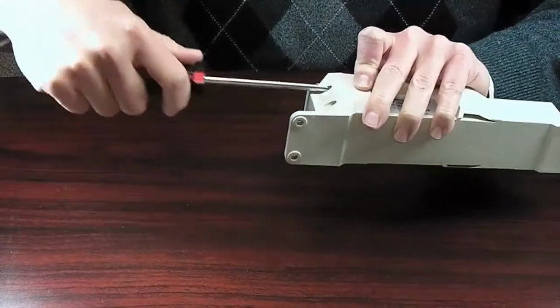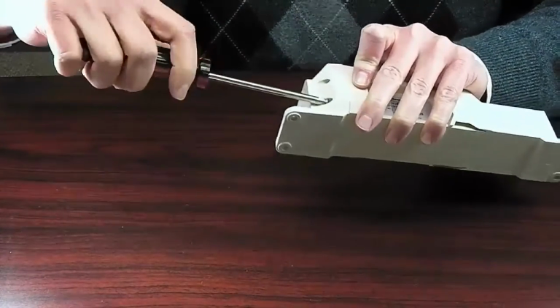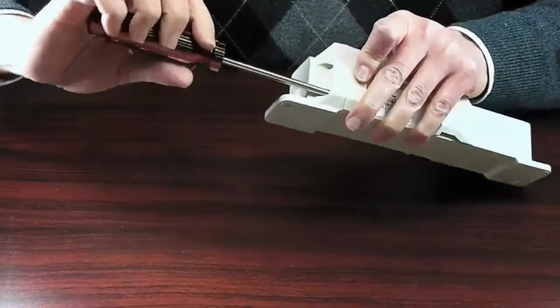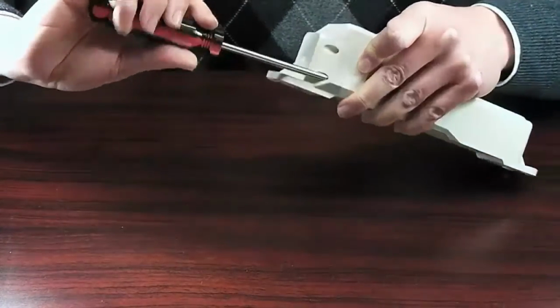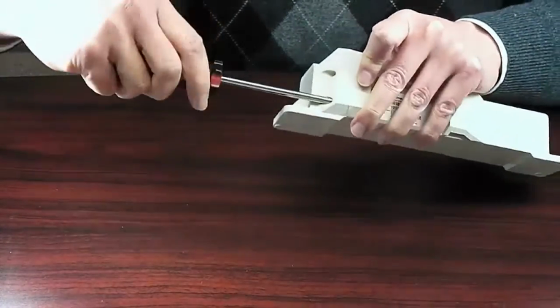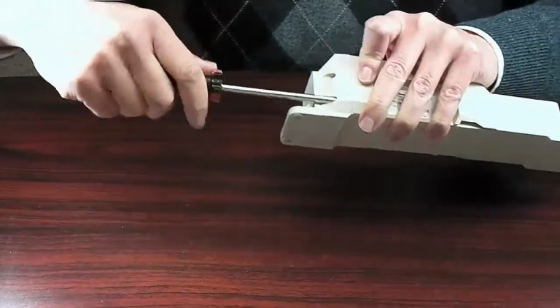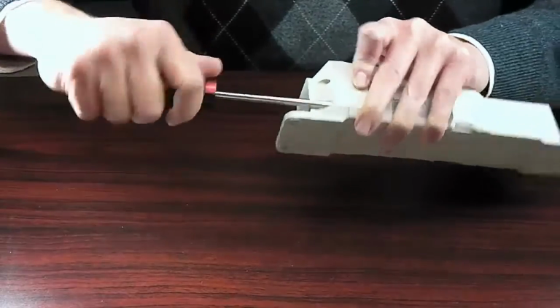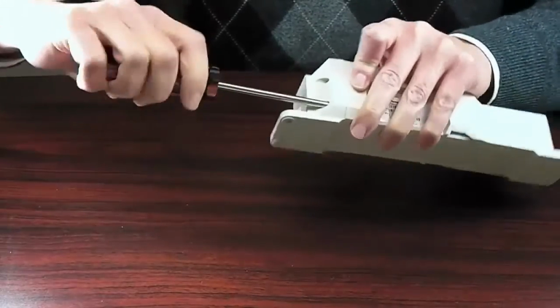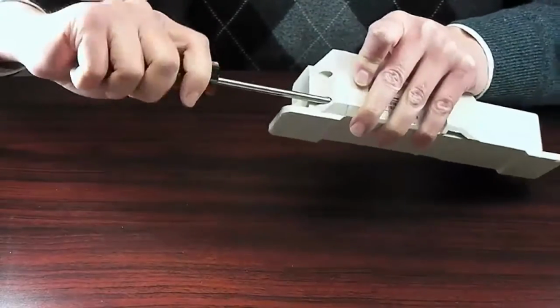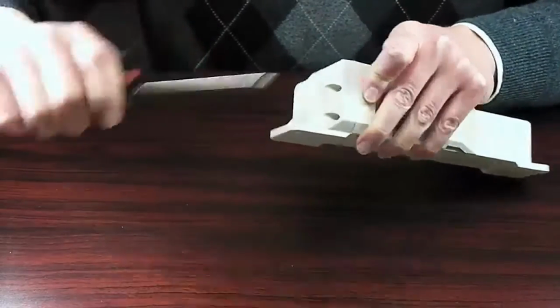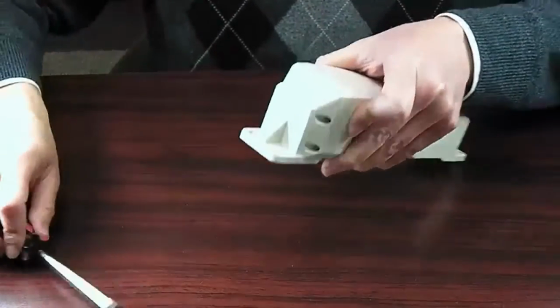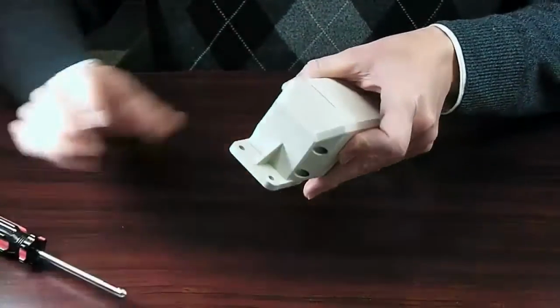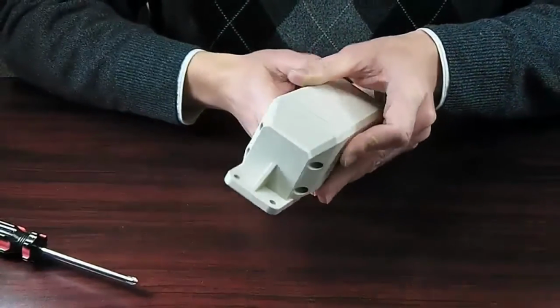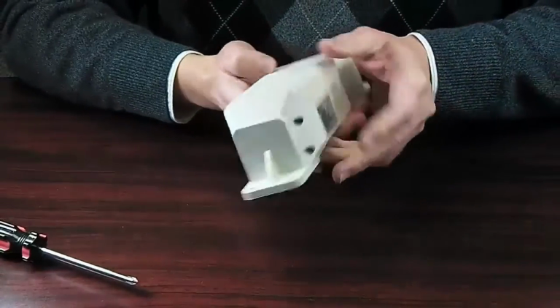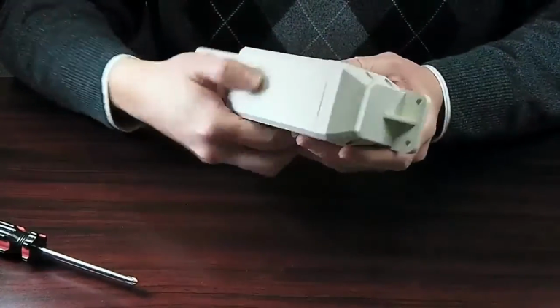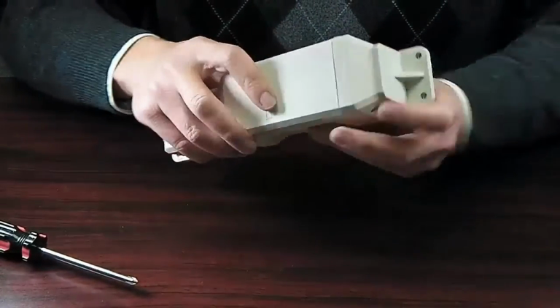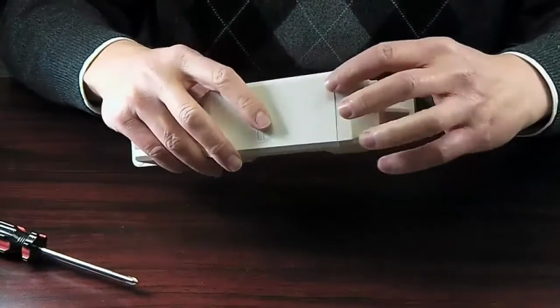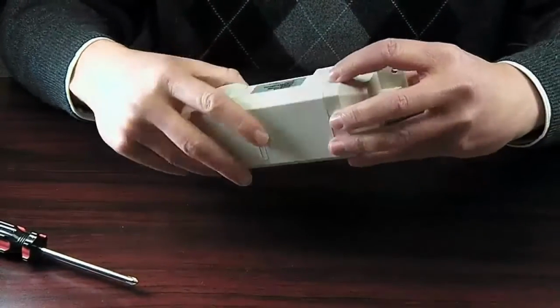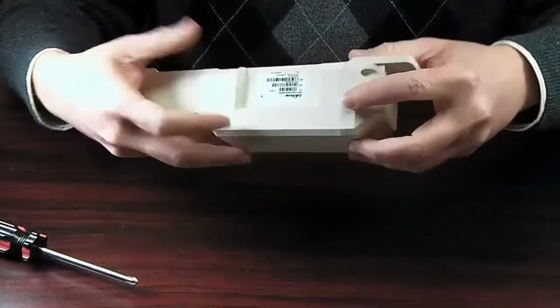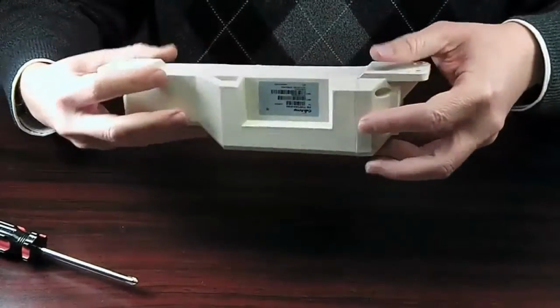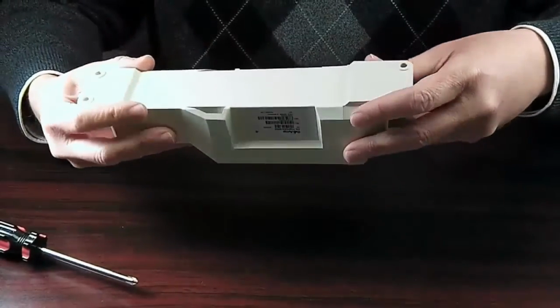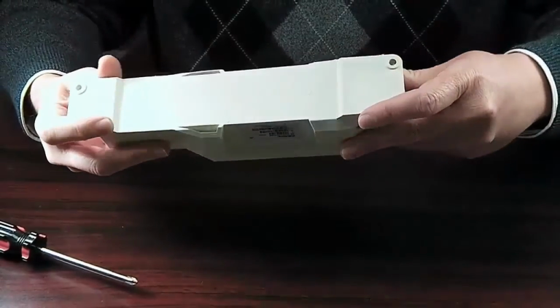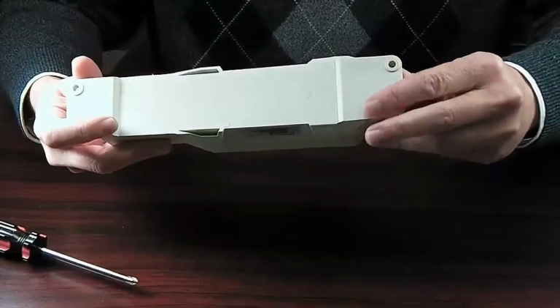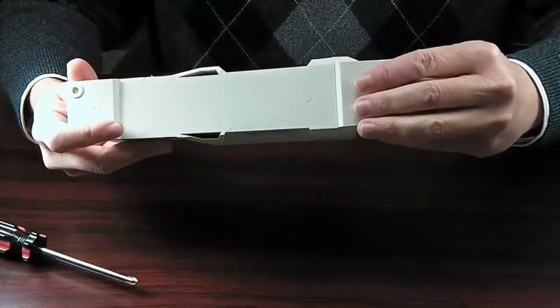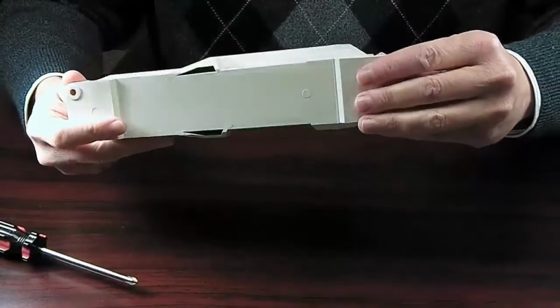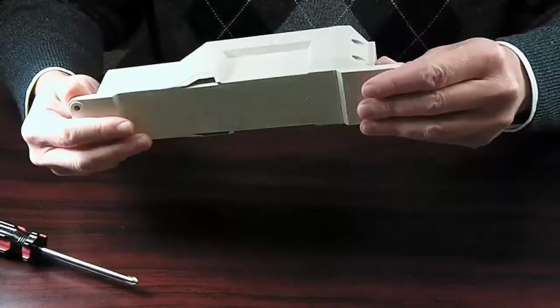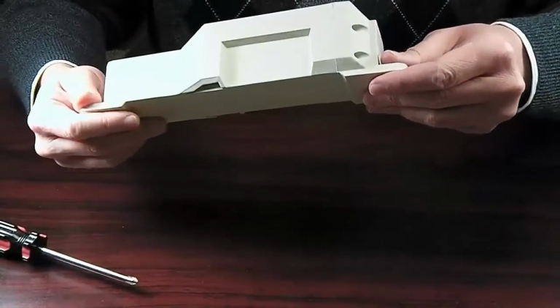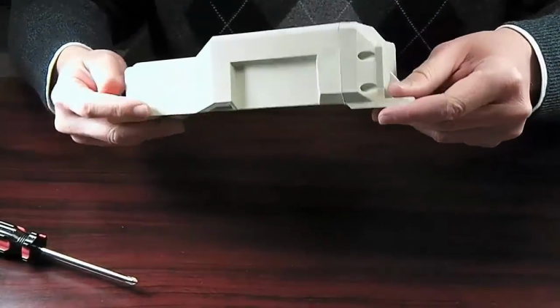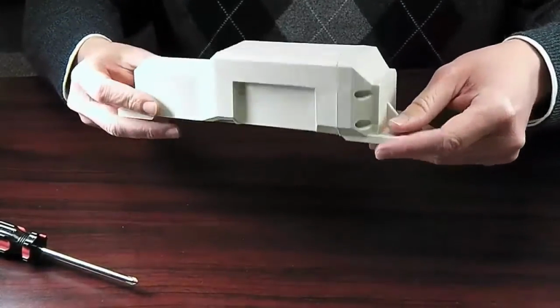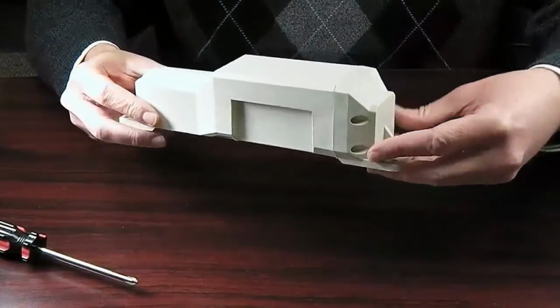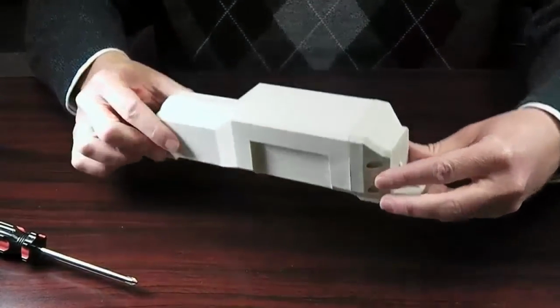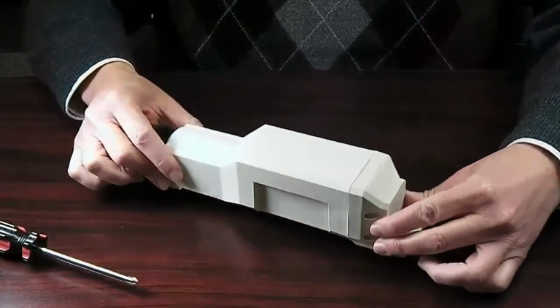Make sure no gaps are seen and that the gasket is not exposed or pinched. If the unit is reassembled incorrectly and contaminants are able to enter the device, the warranty will become void.